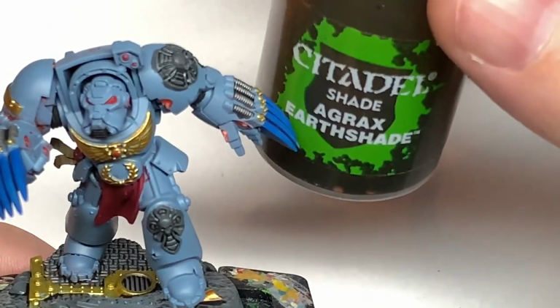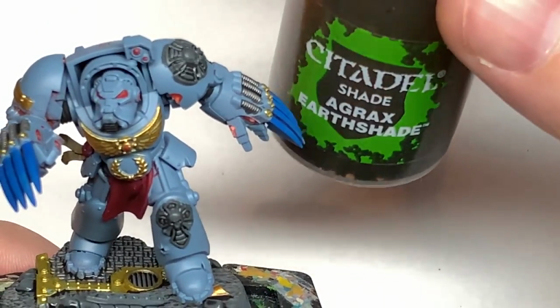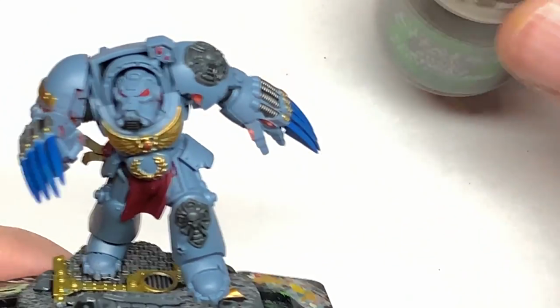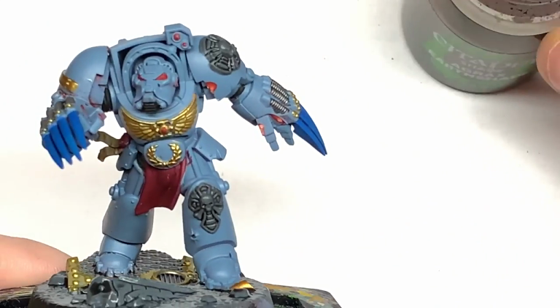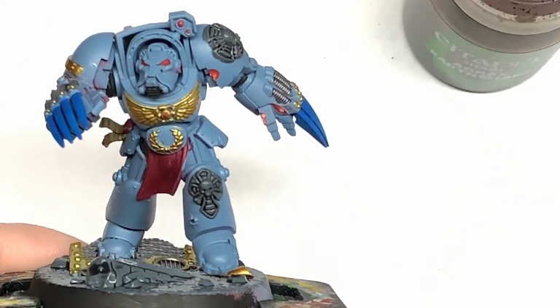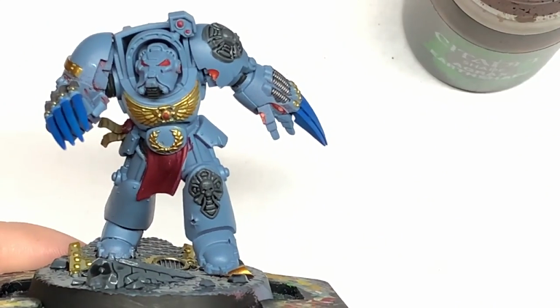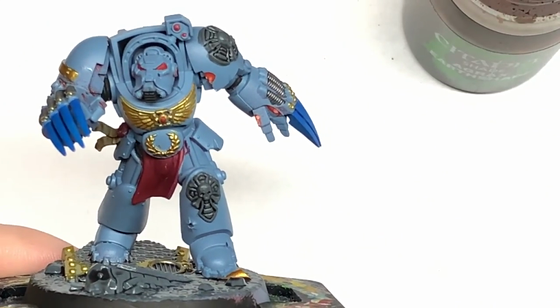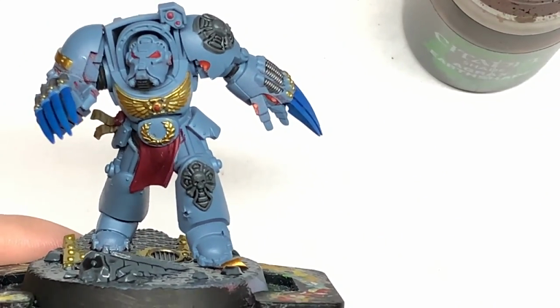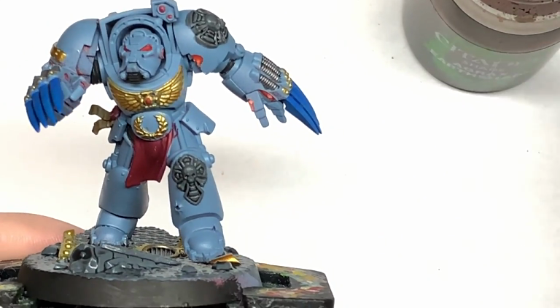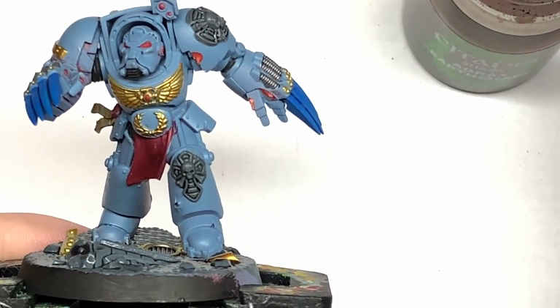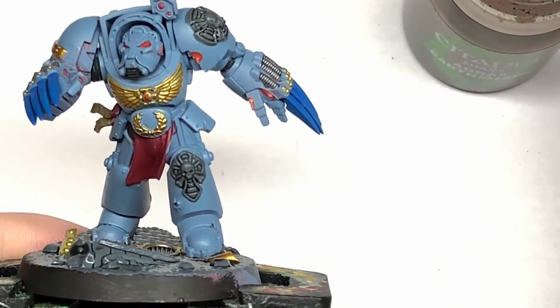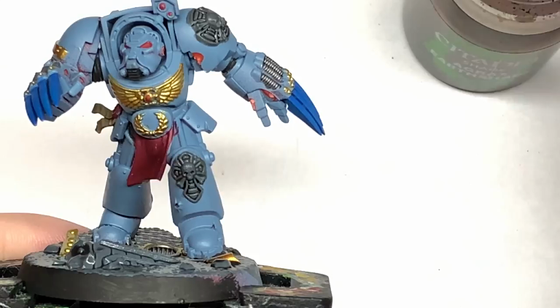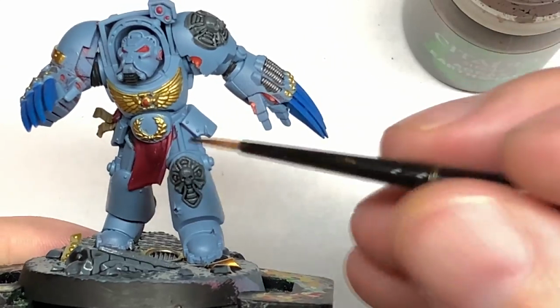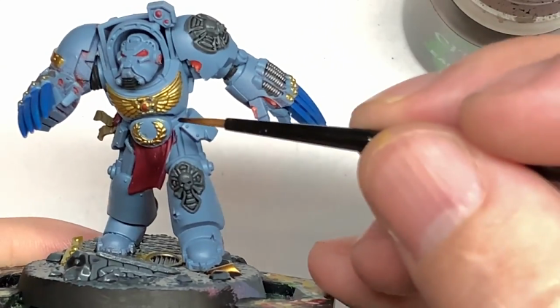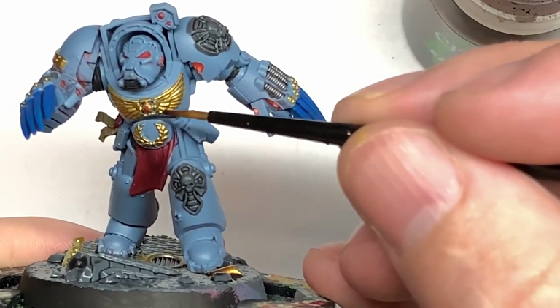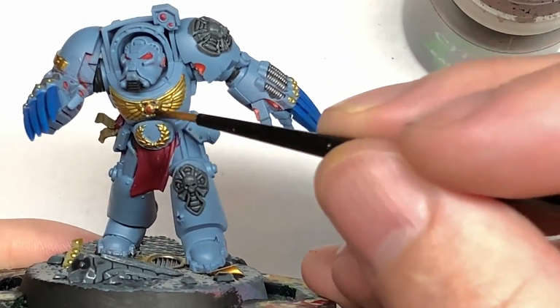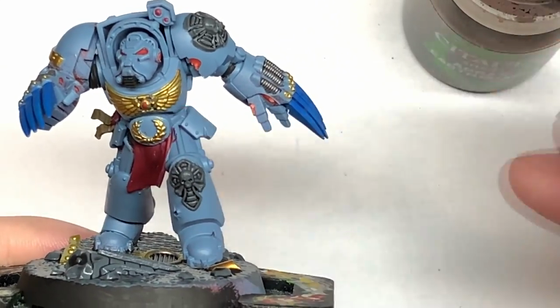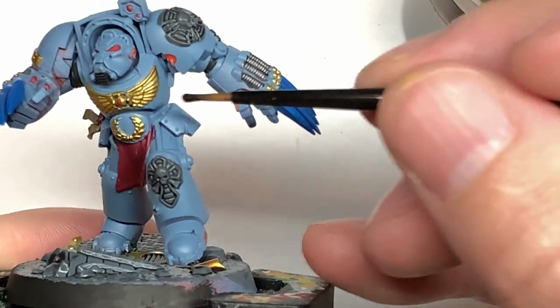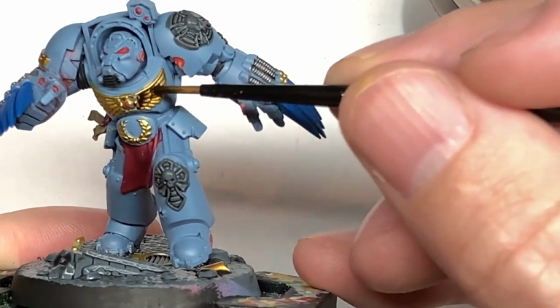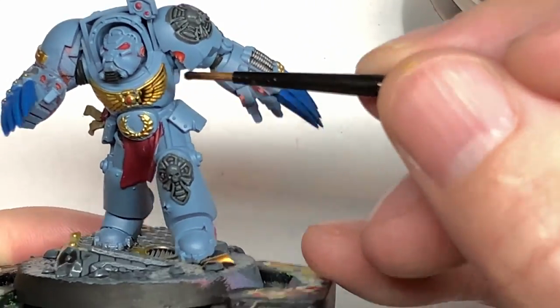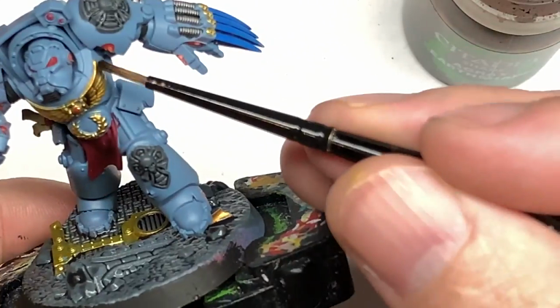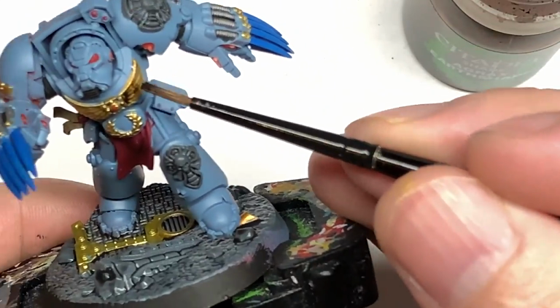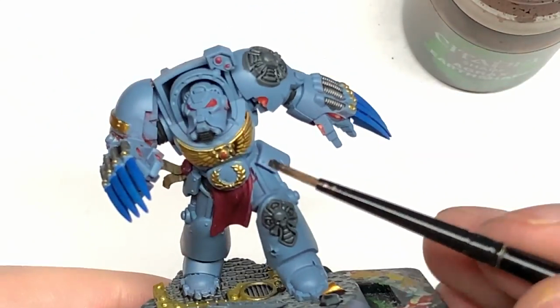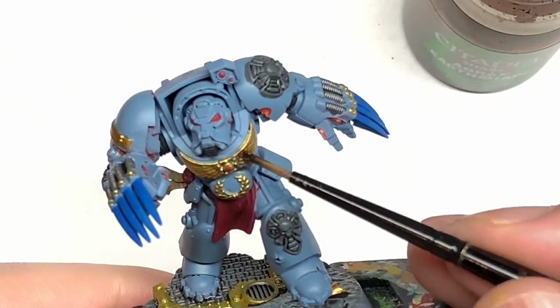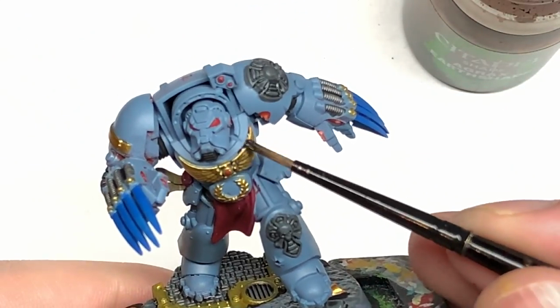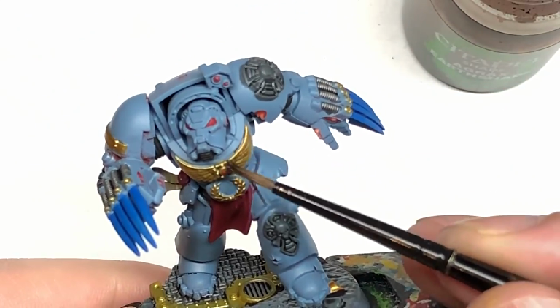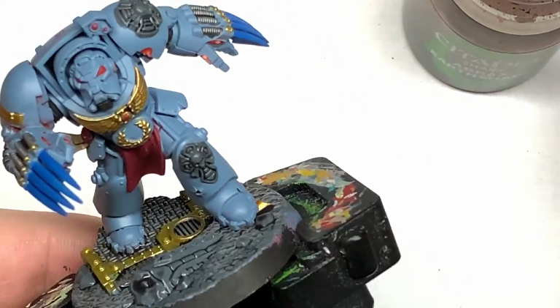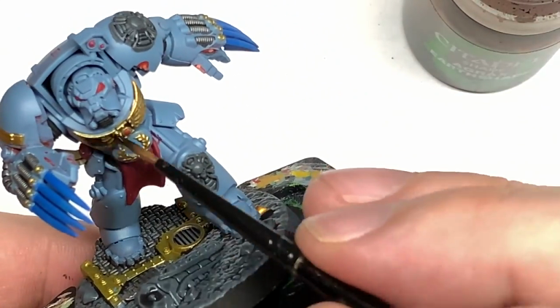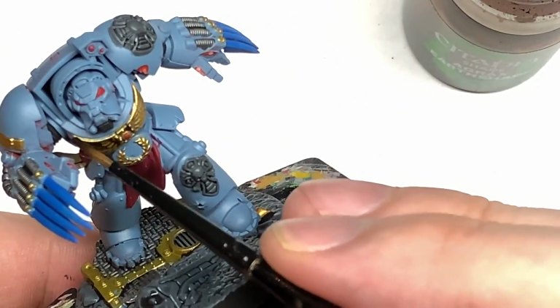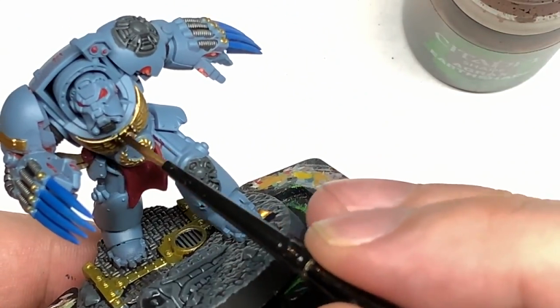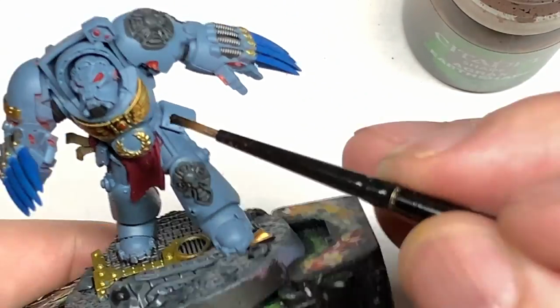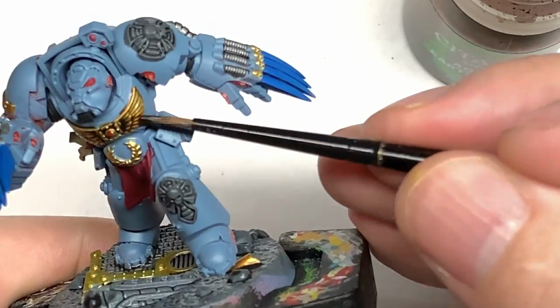Now for a little bit of Citadel Agrax Earthshade — I'm going to use this just to go over all of the gold. This will give it that sort of dark and moody looking gold.